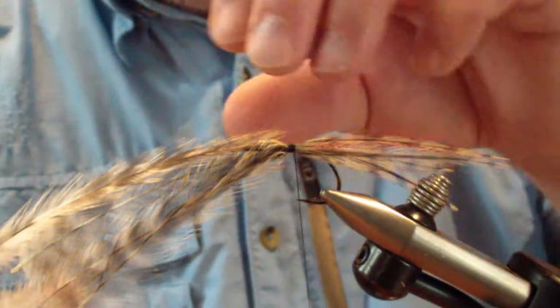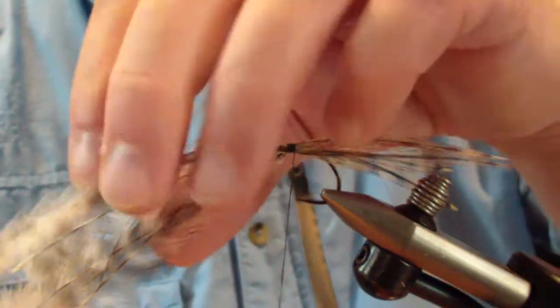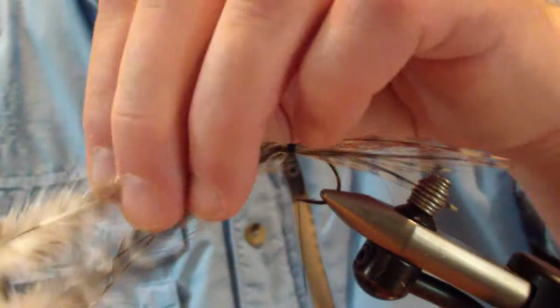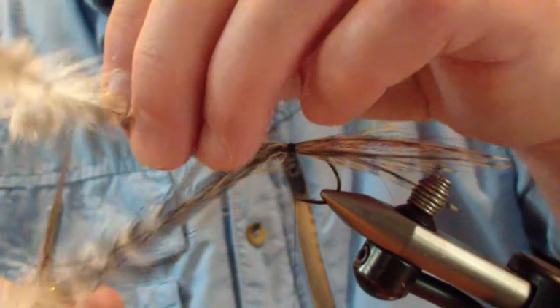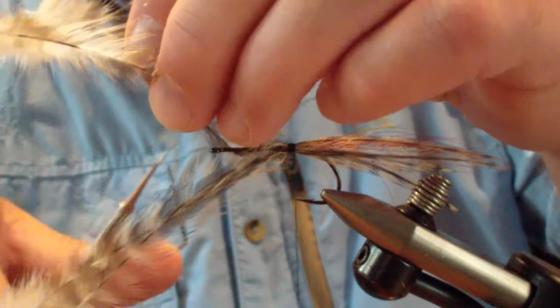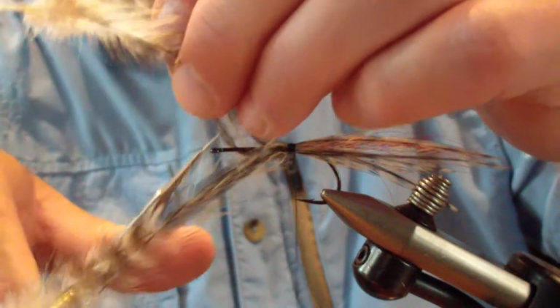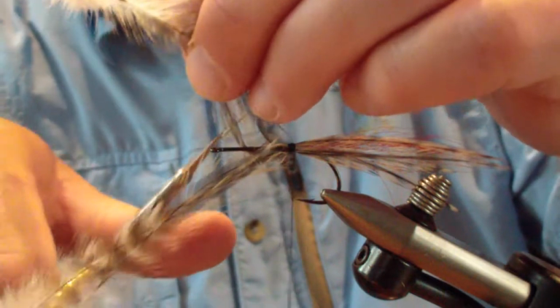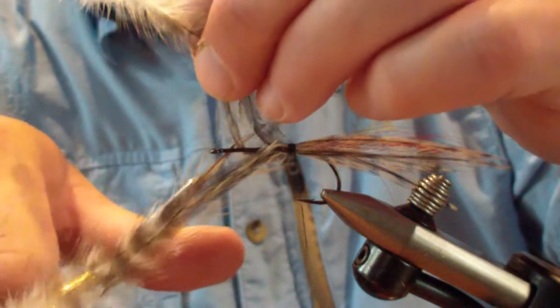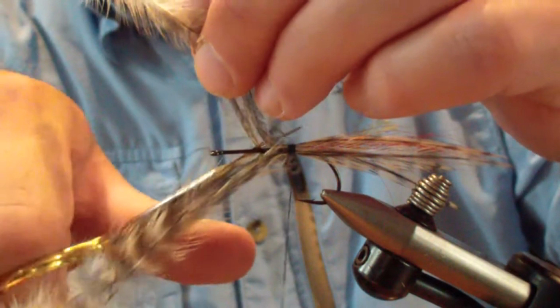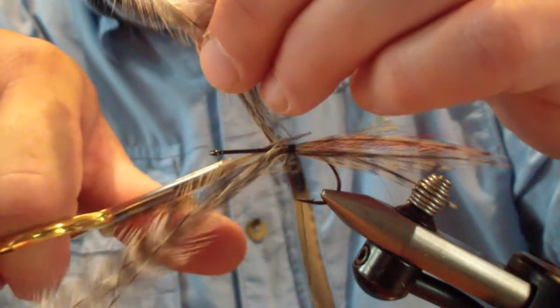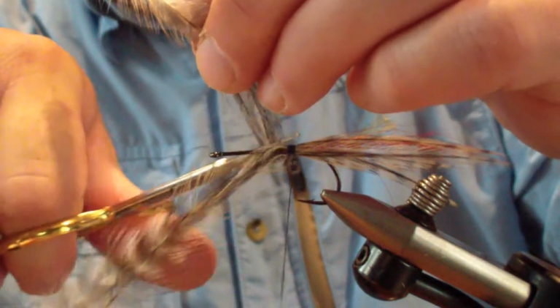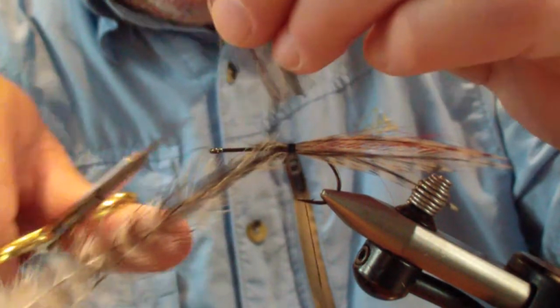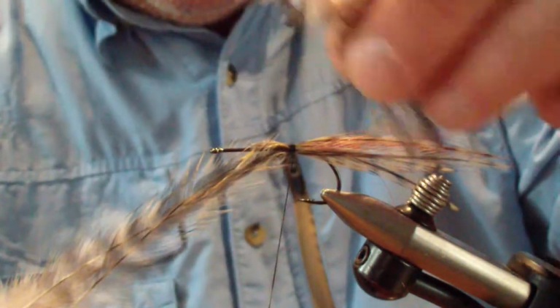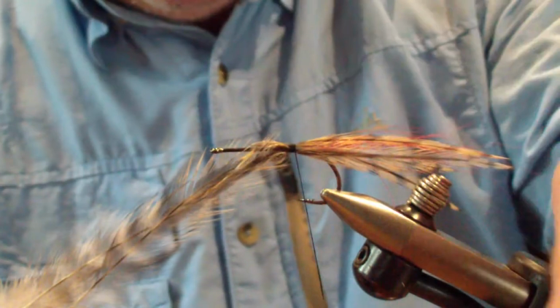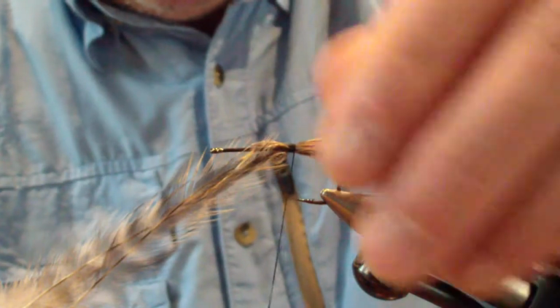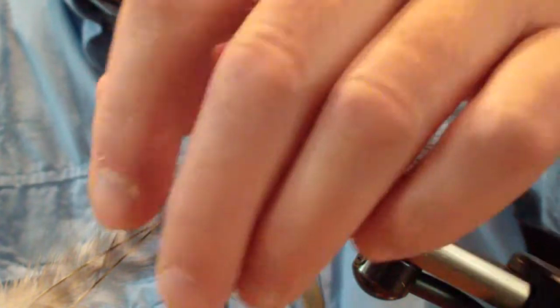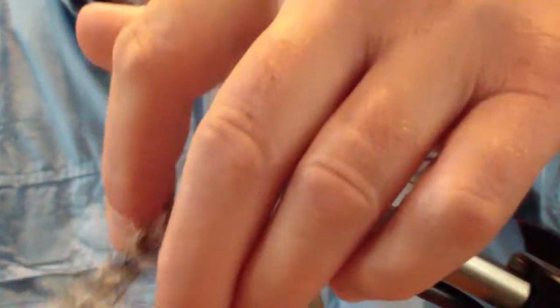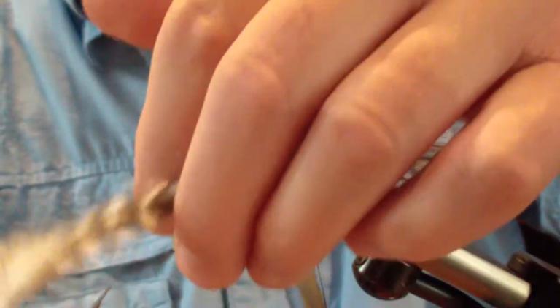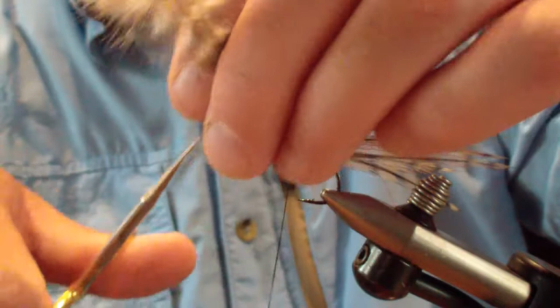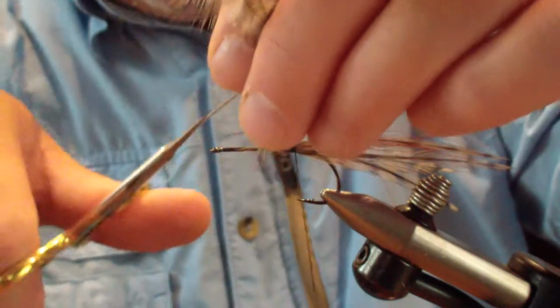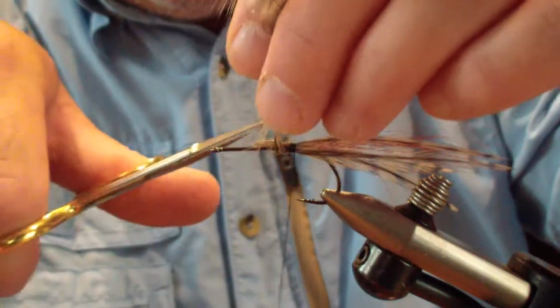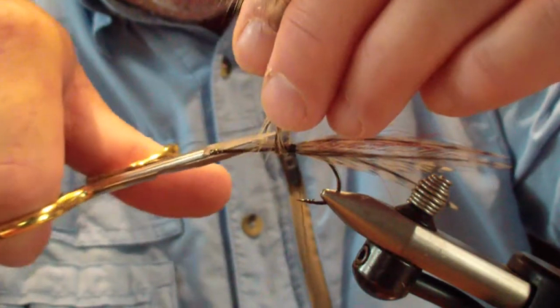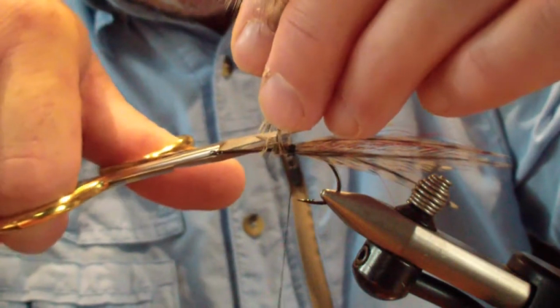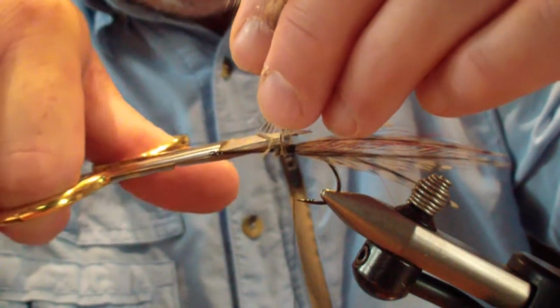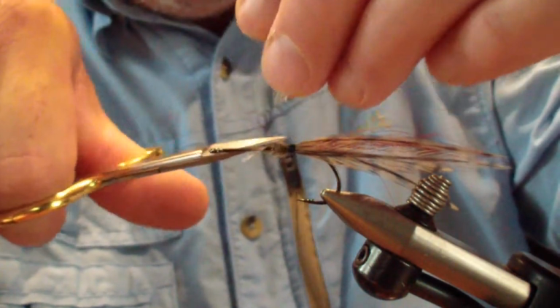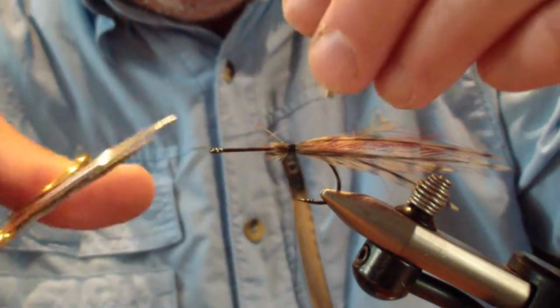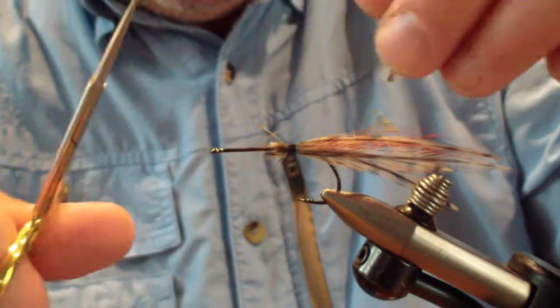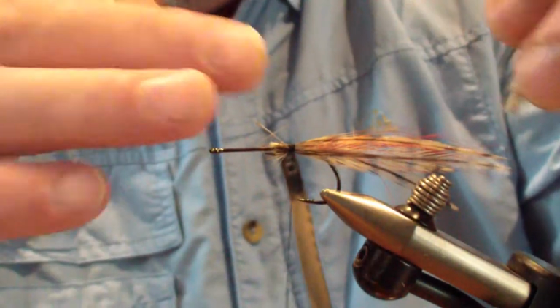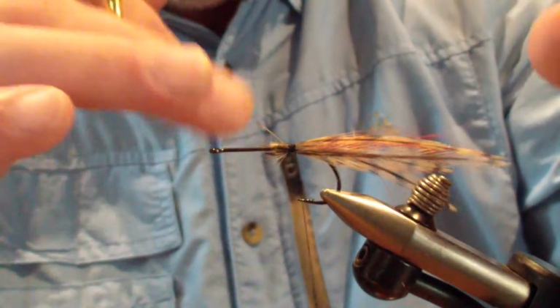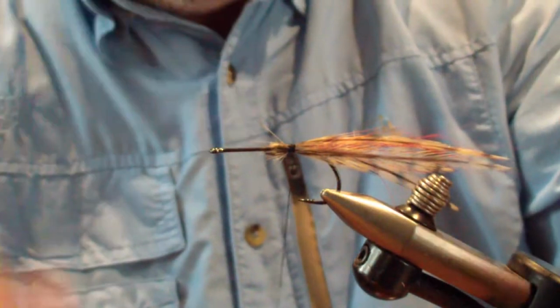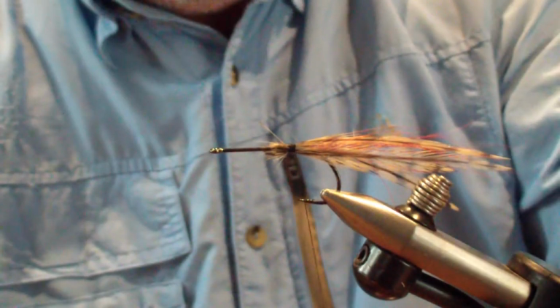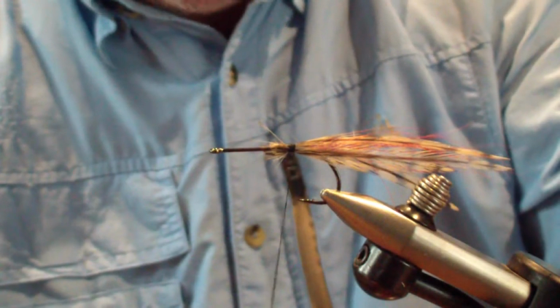Now we're going to trim that off — just cut them off, no worries. Get any little straggler there, doesn't matter.